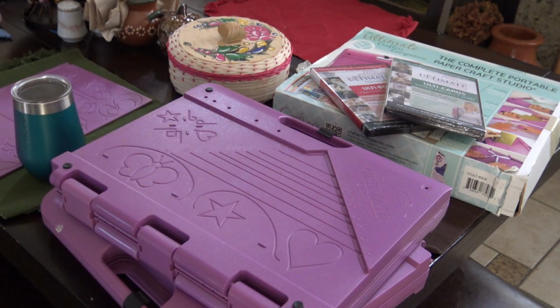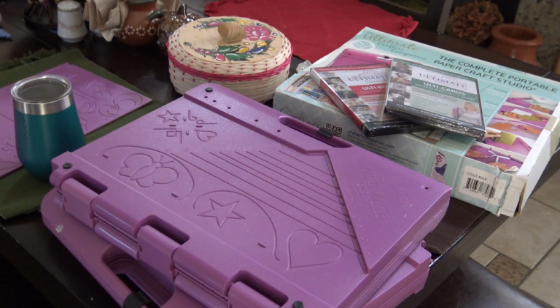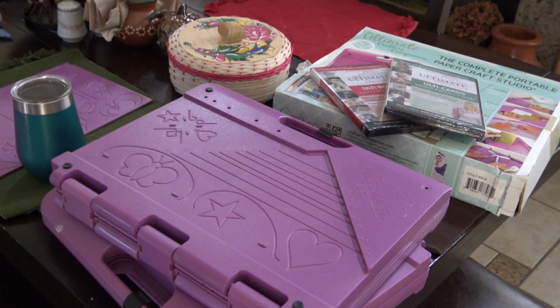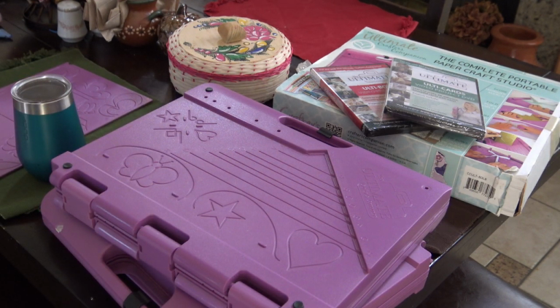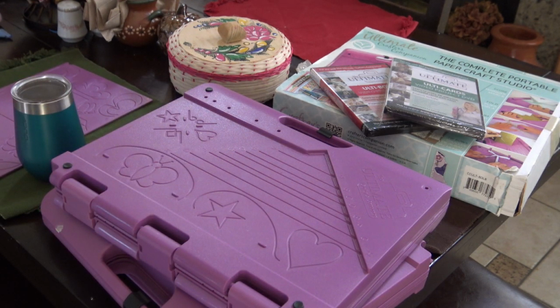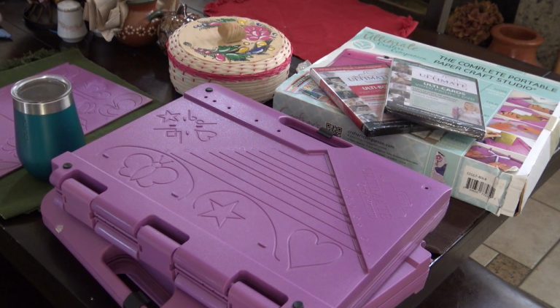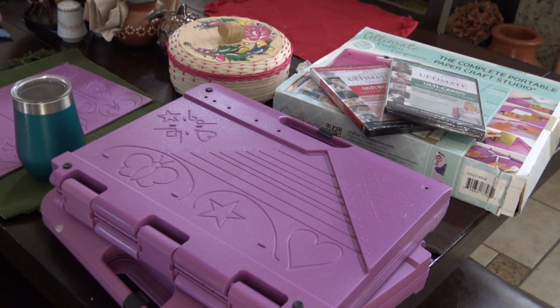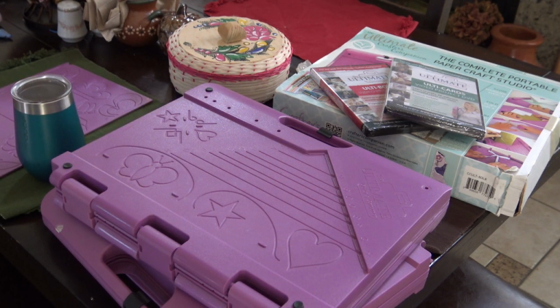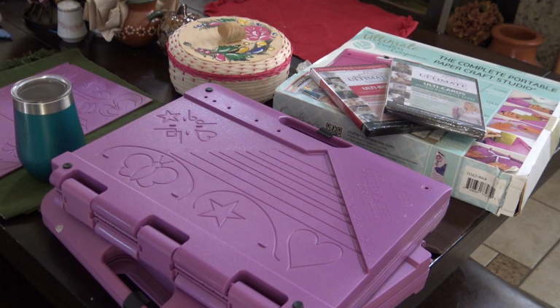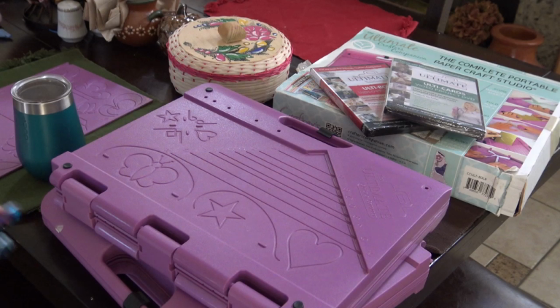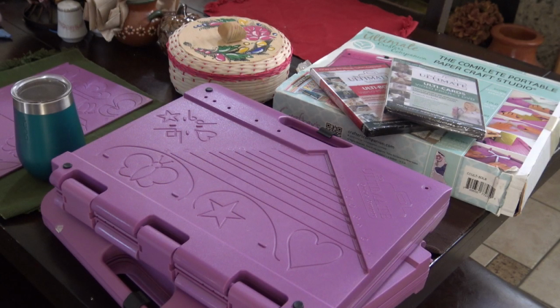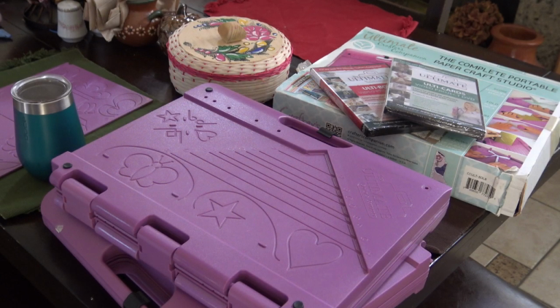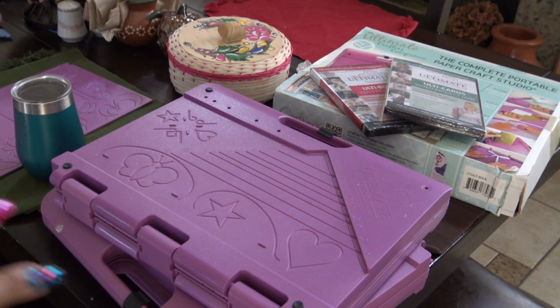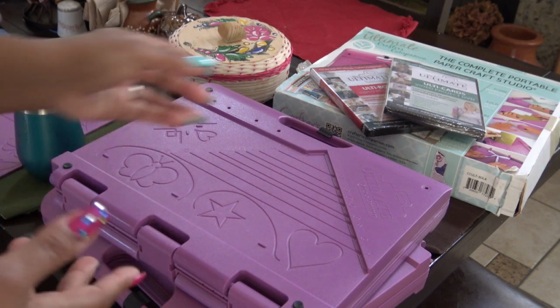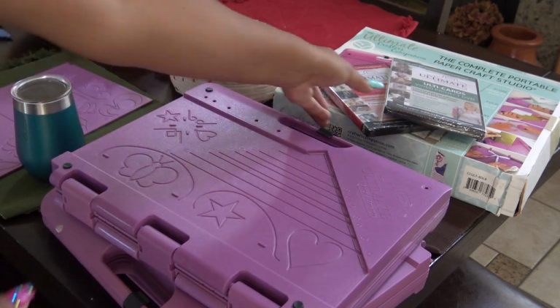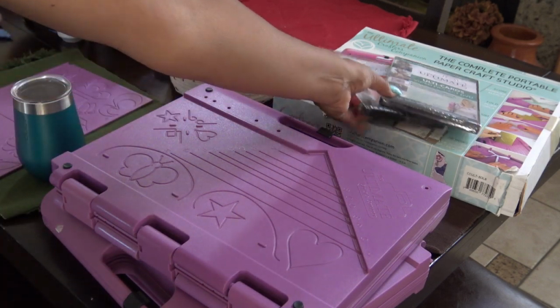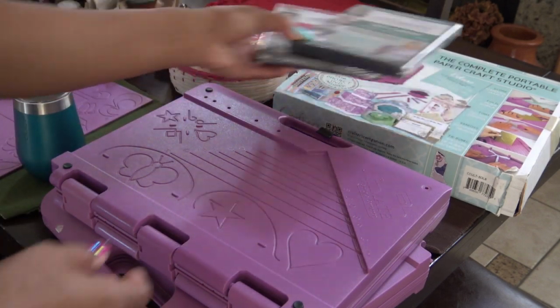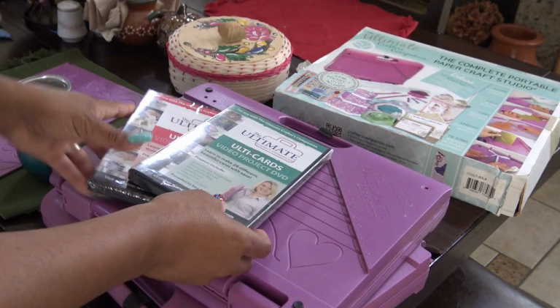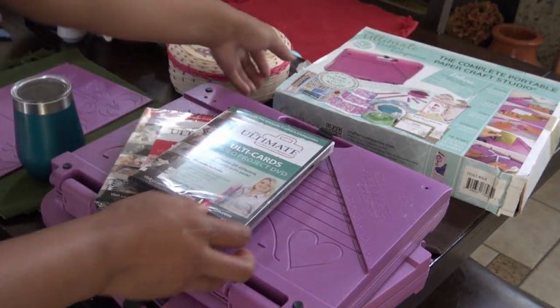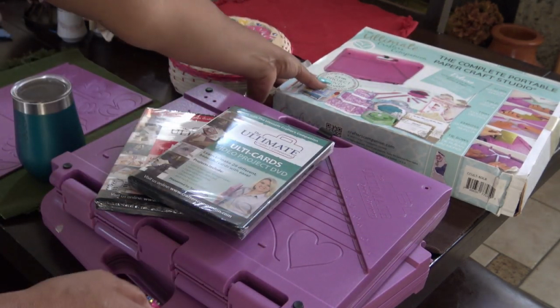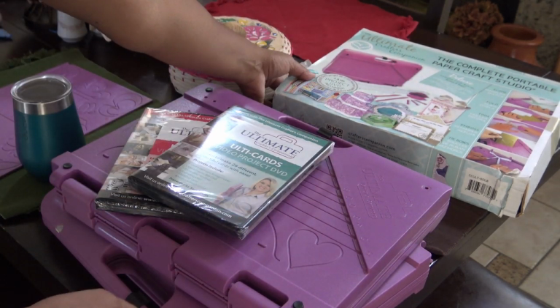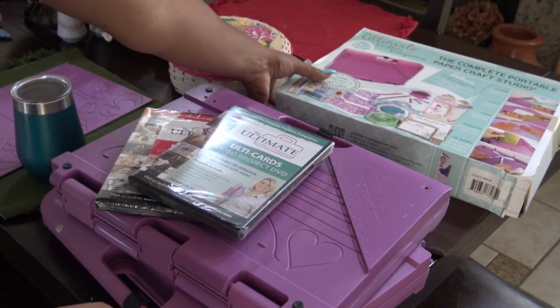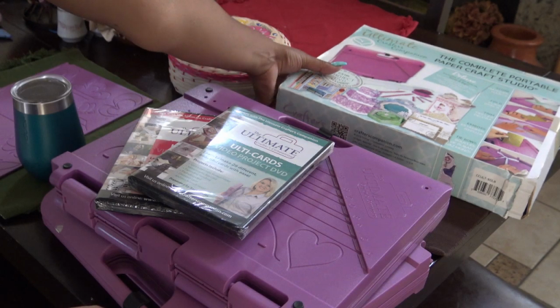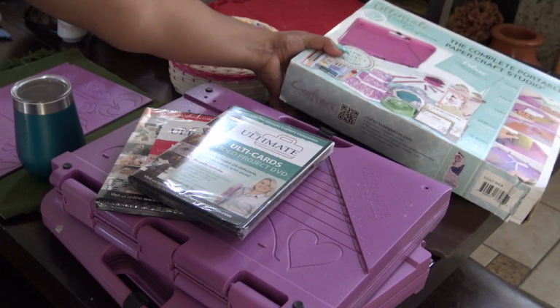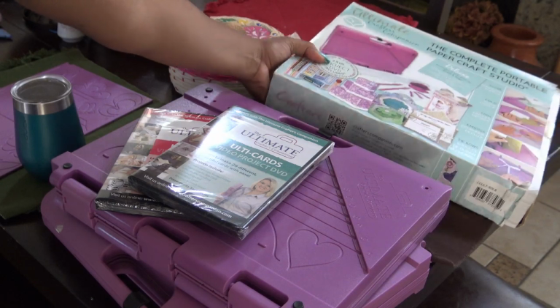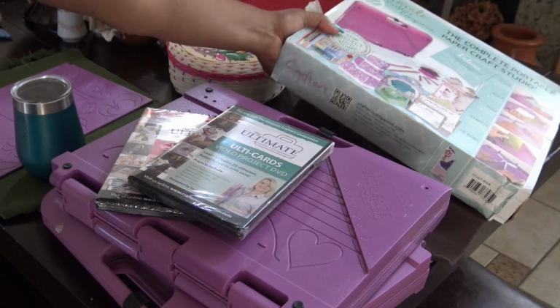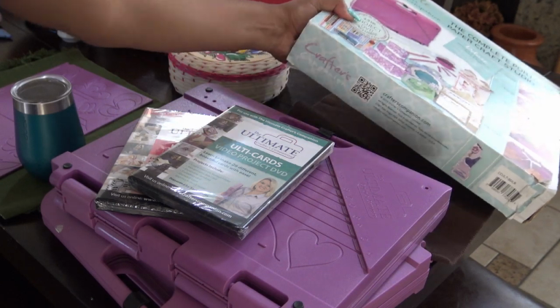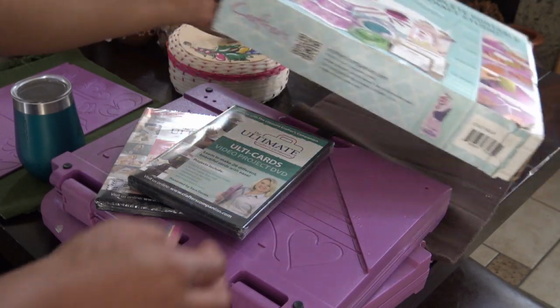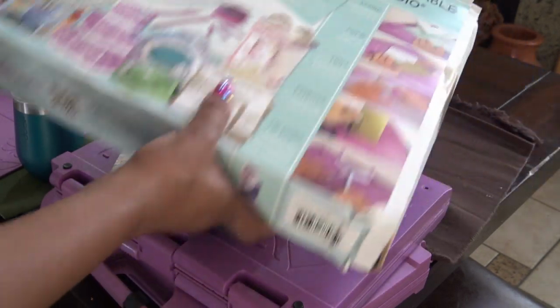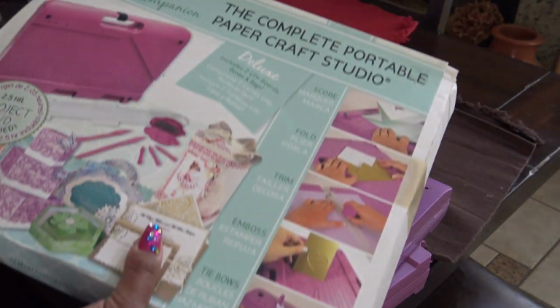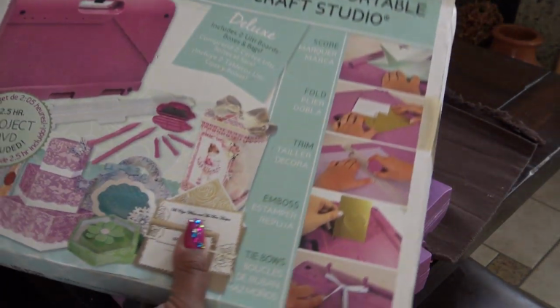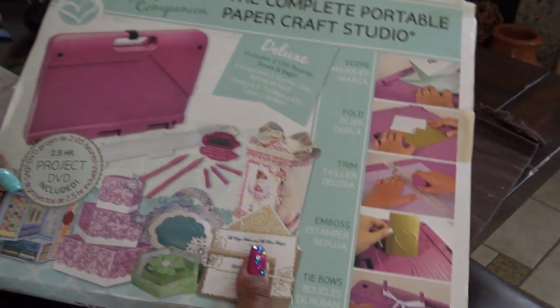I don't even remember where I bought my first one. I think I might have got it at Michael's, but maybe at a scrapbook expo. If you buy it at Michael's or Joanne's — I don't even think Michael's carries it anymore, but they might — it looks like this.